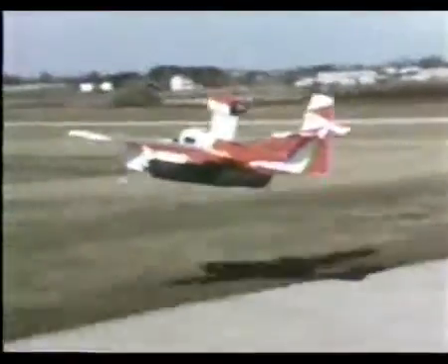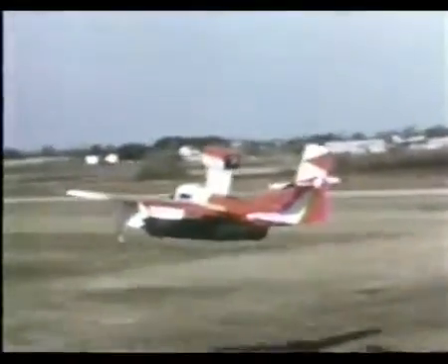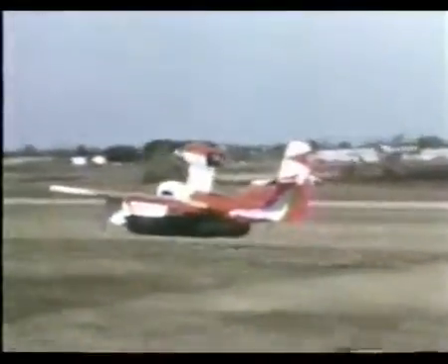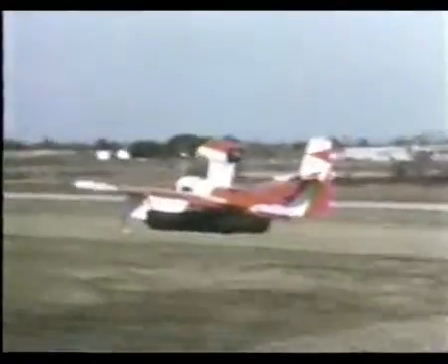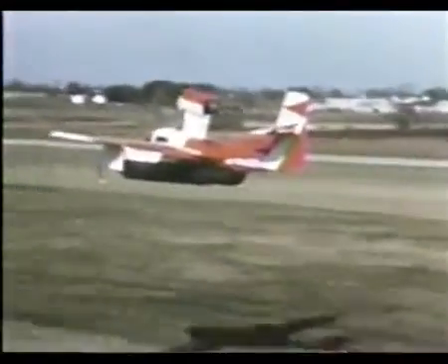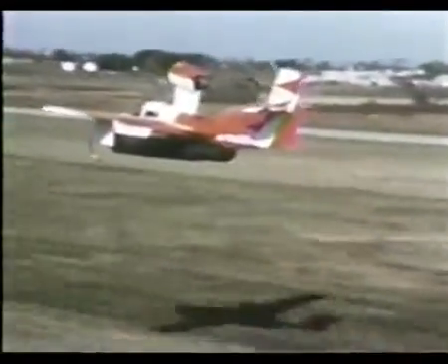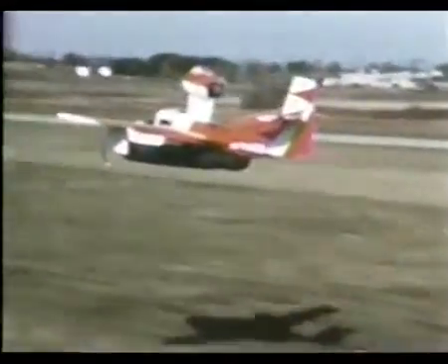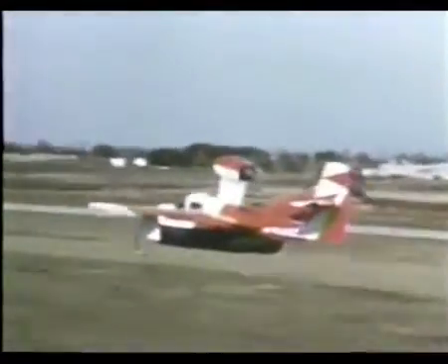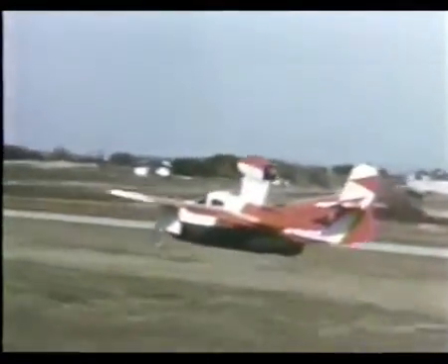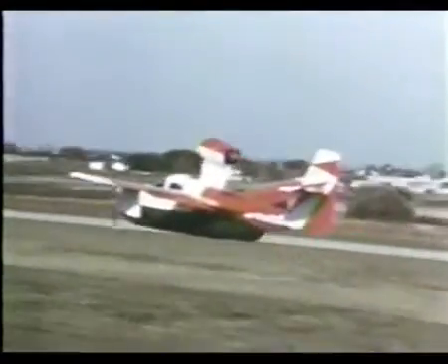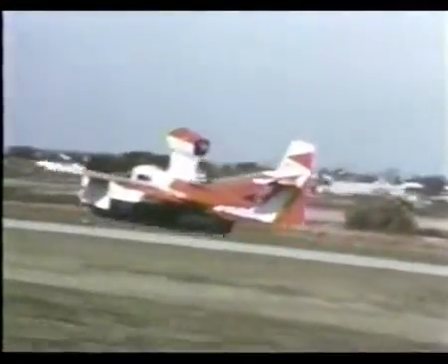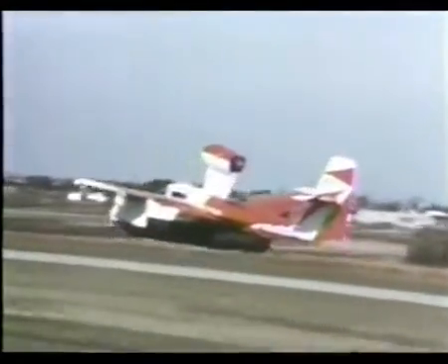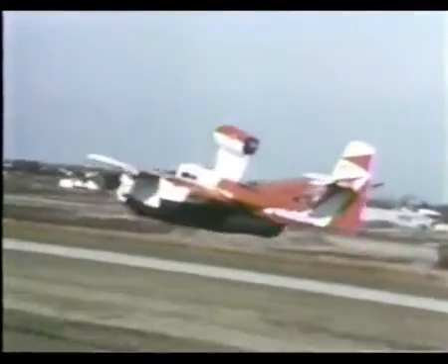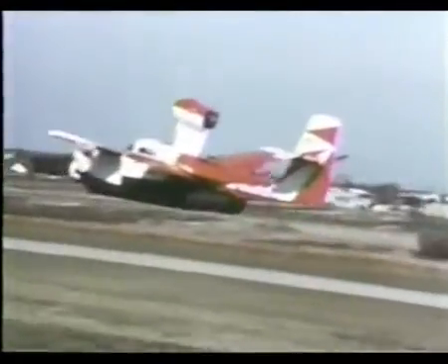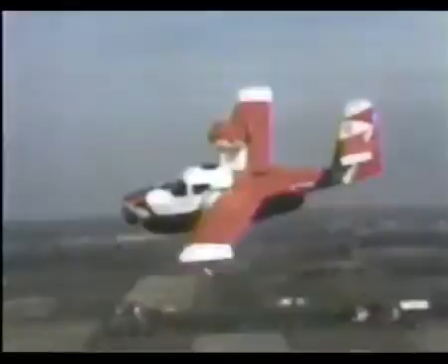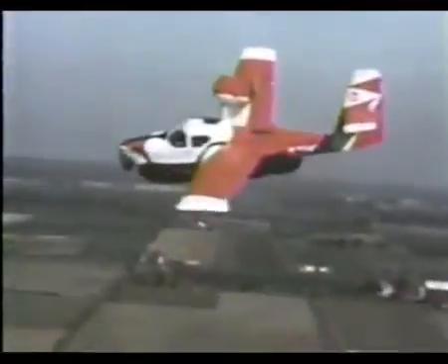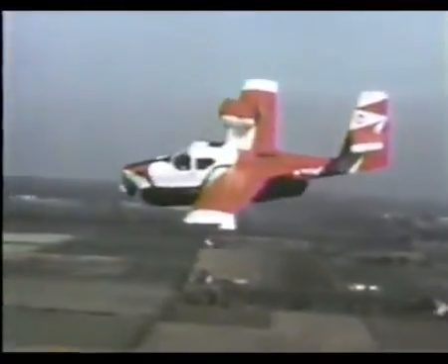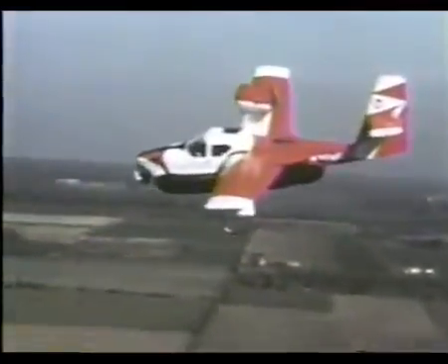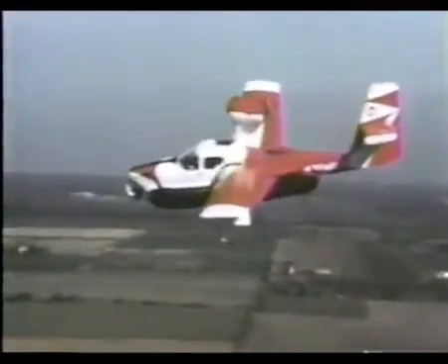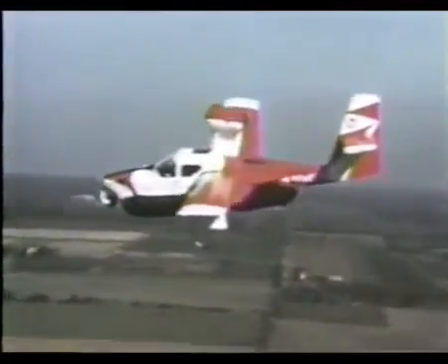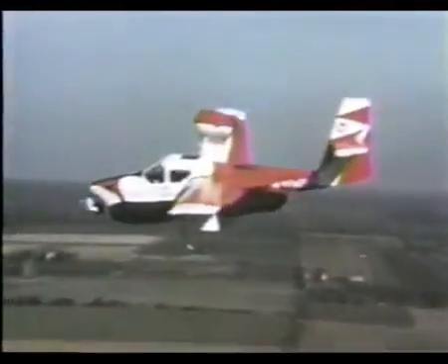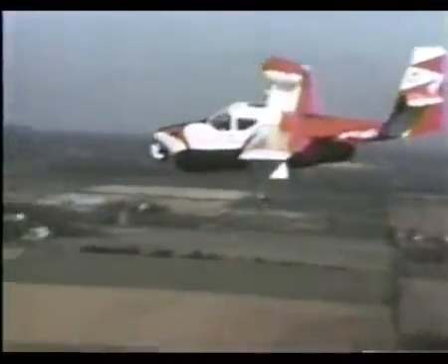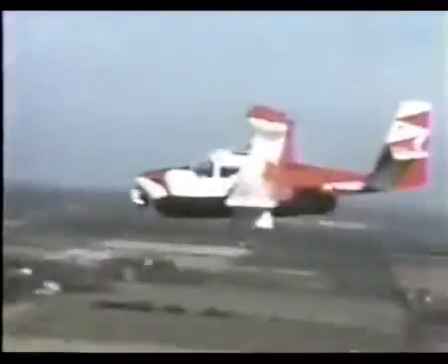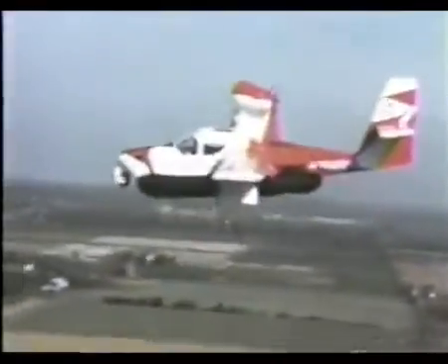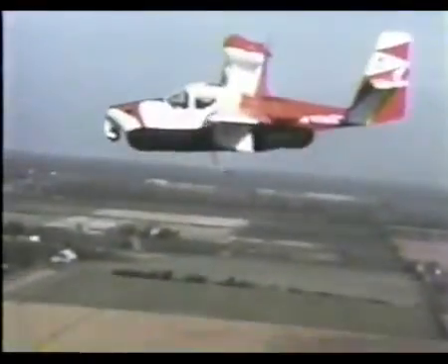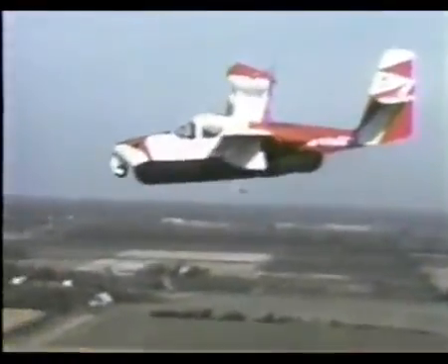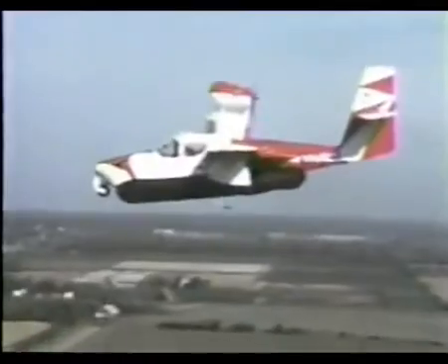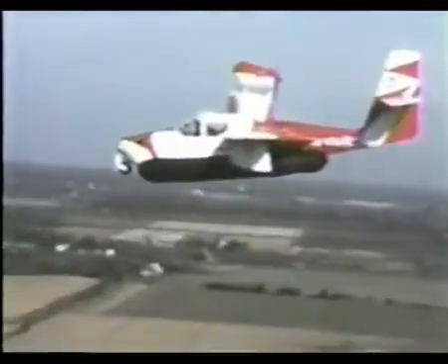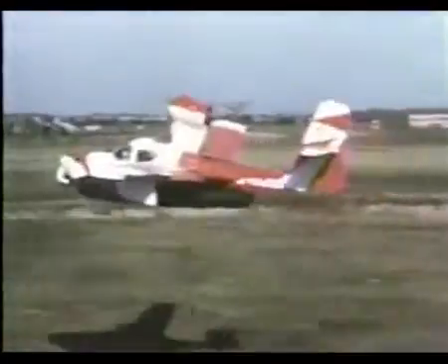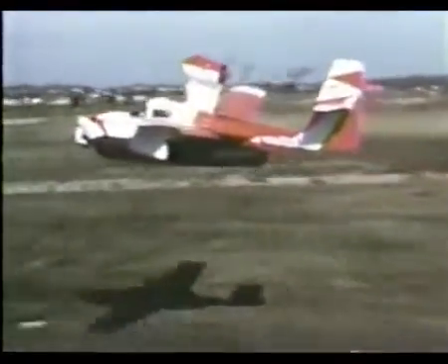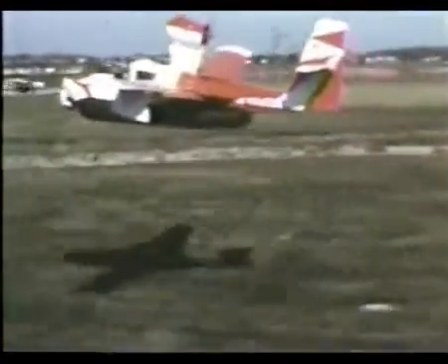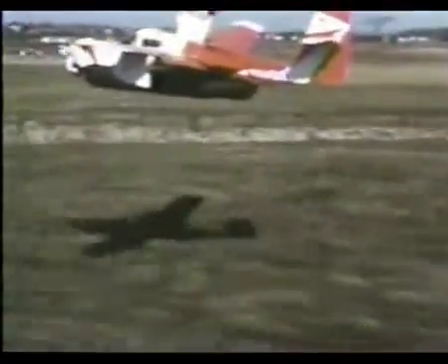The power for the hovercraft capability came from a small two-cycle auxiliary power plant that drove a fan and was mounted neatly behind the cabin enclosure. The first flight of the system took place on August 4, 1967.